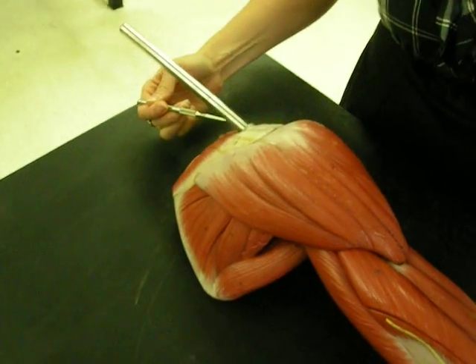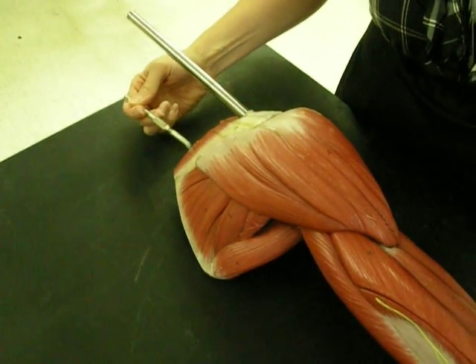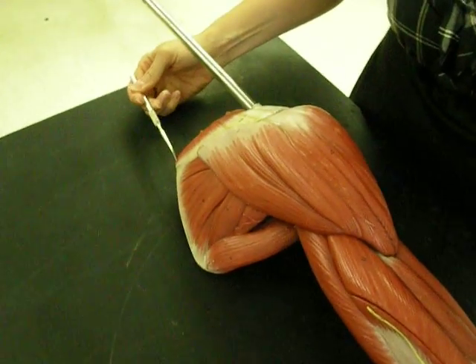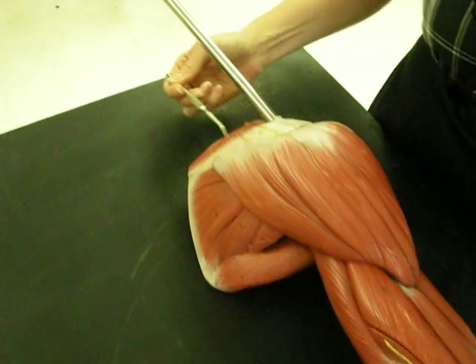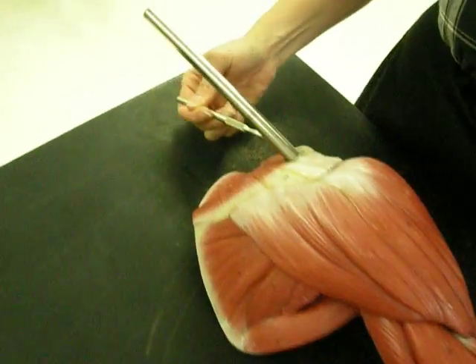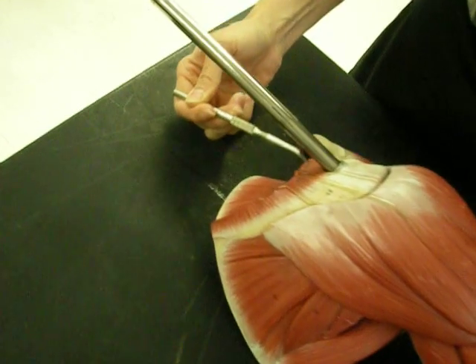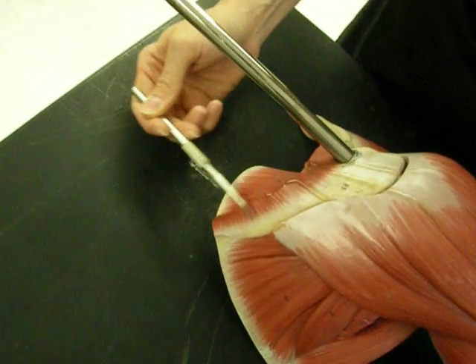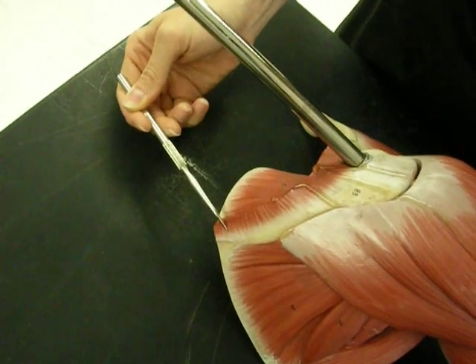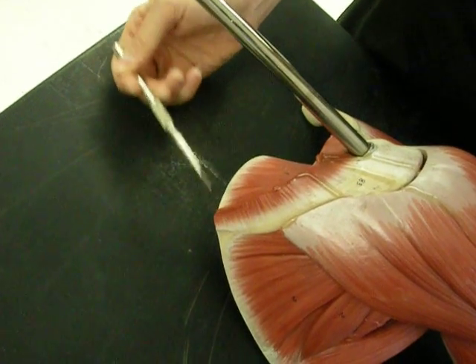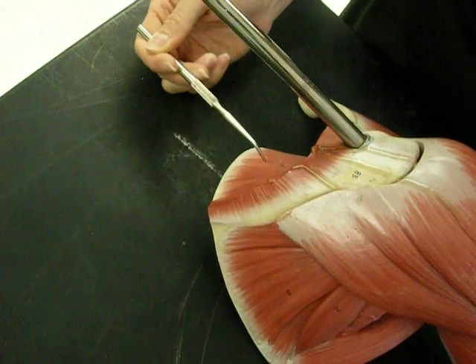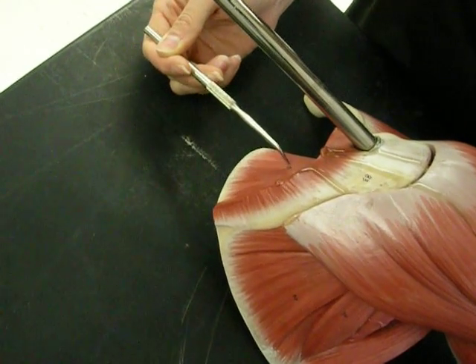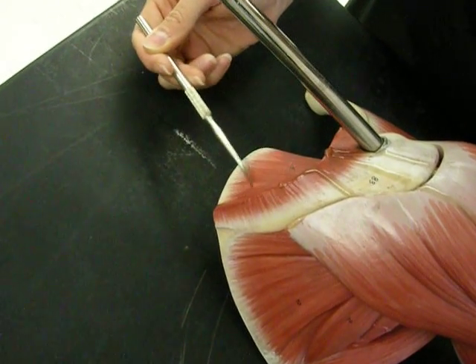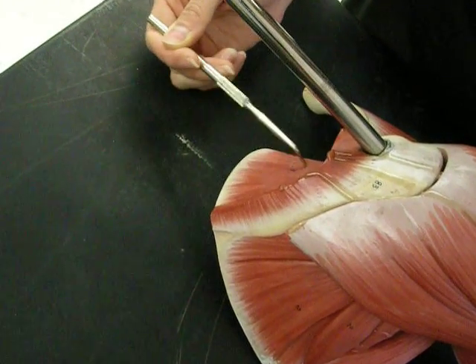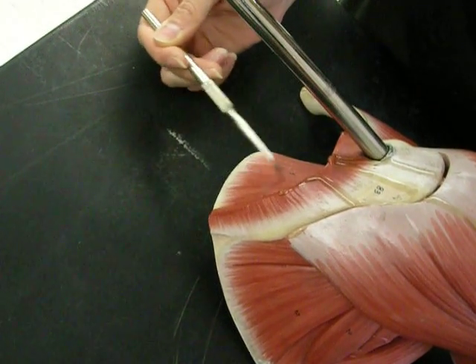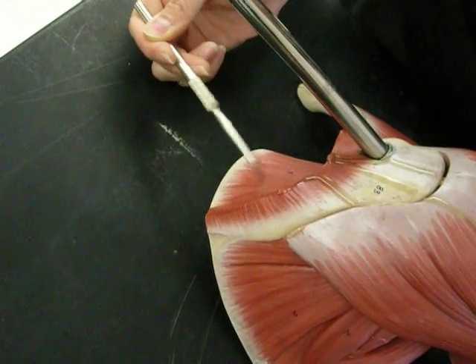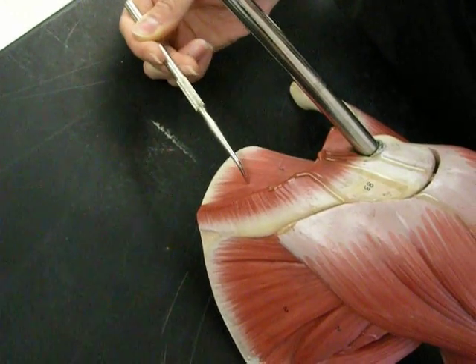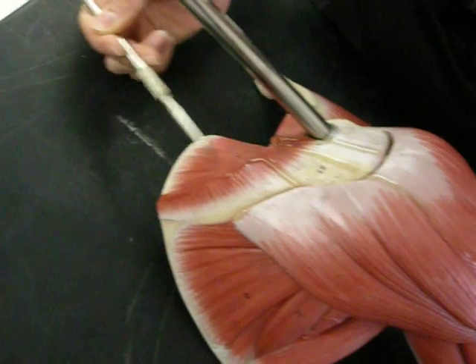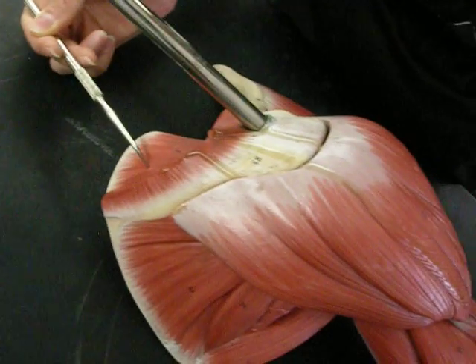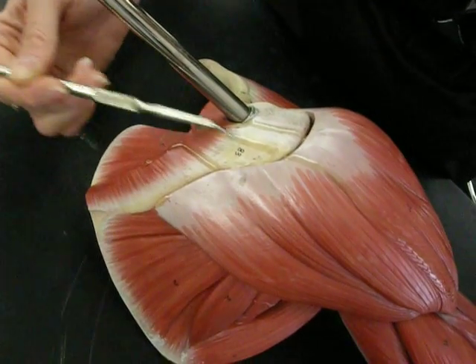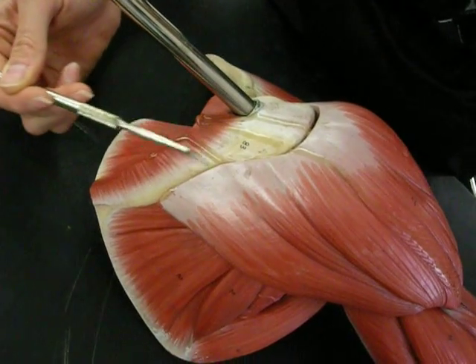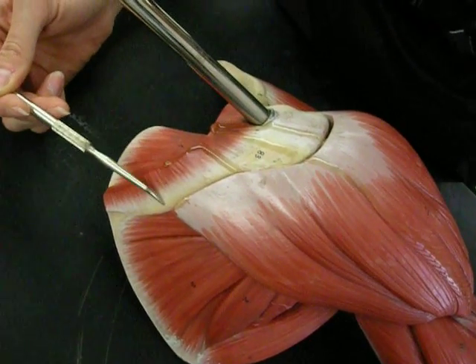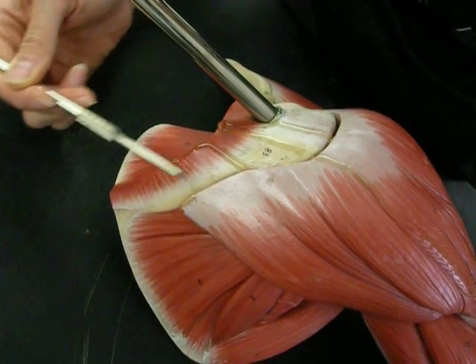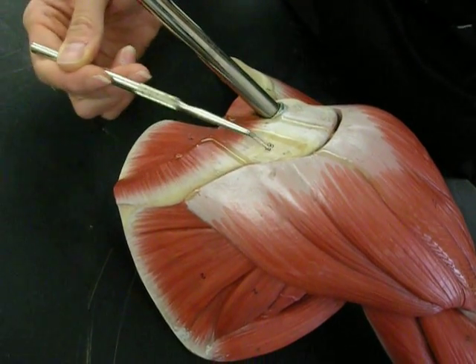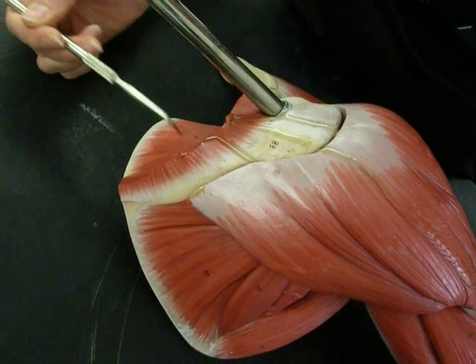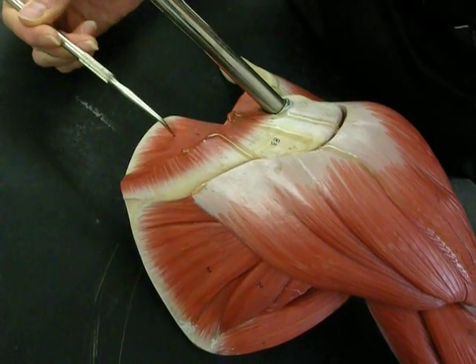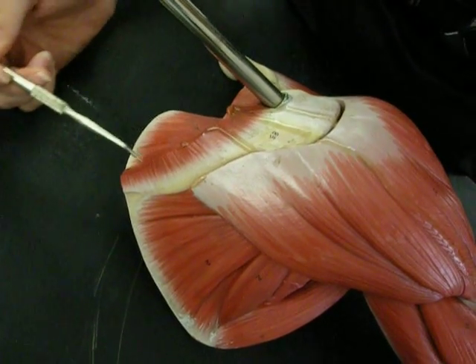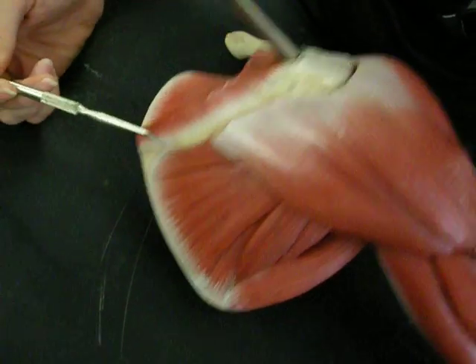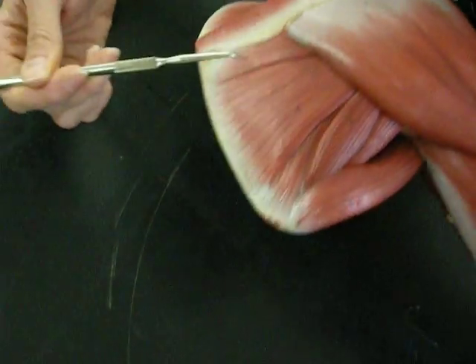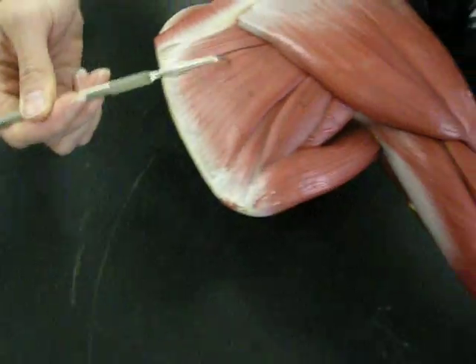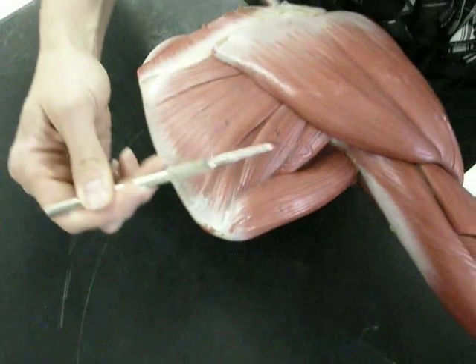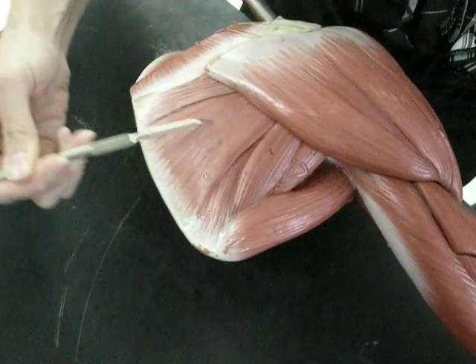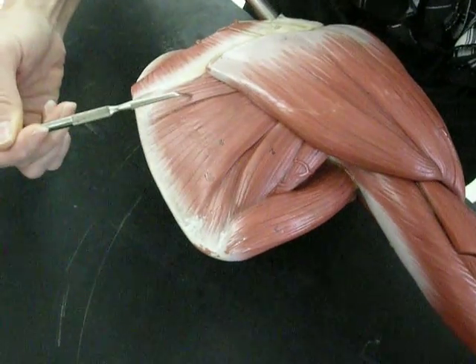This right here is the trapezius muscle, which has been cut so that you can see the muscle underneath, which is the supraspinatus — because right here is that scapular spine. So supraspinatus, and below that is the infraspinatus.